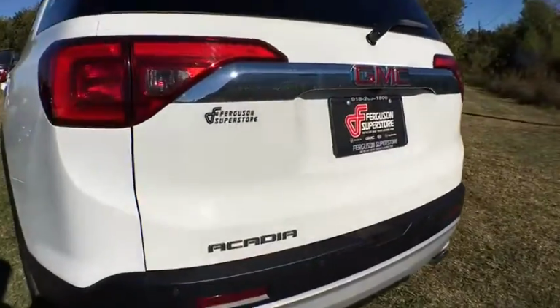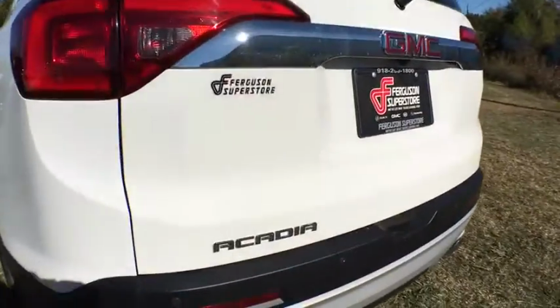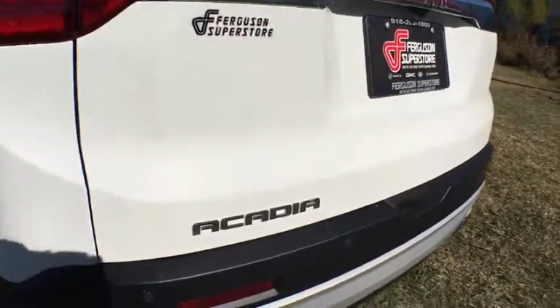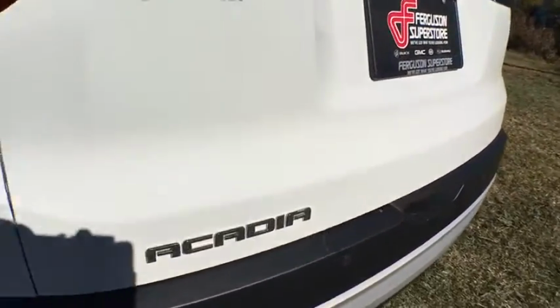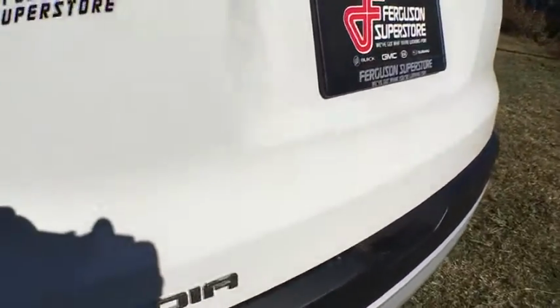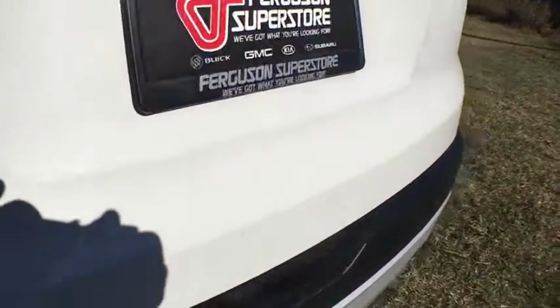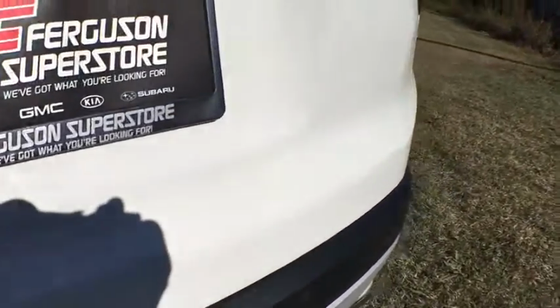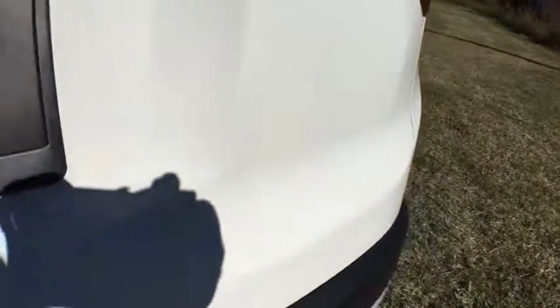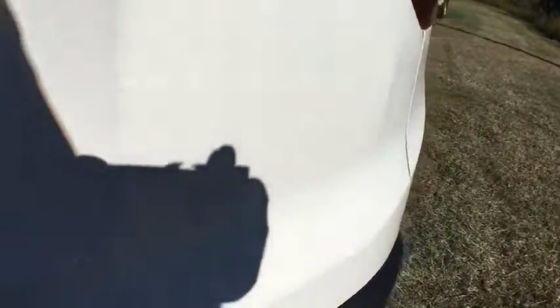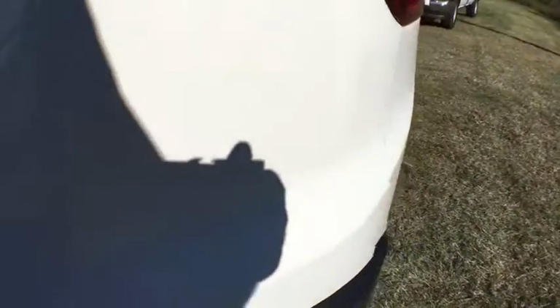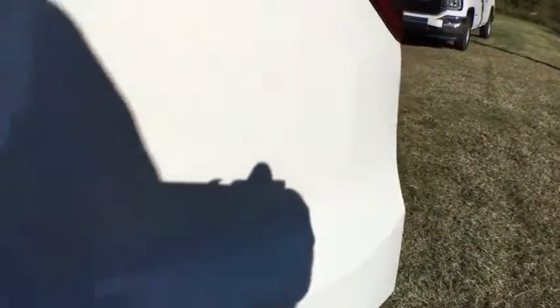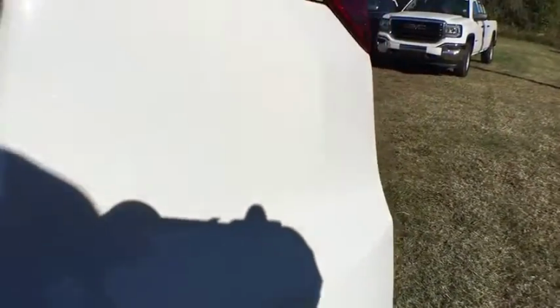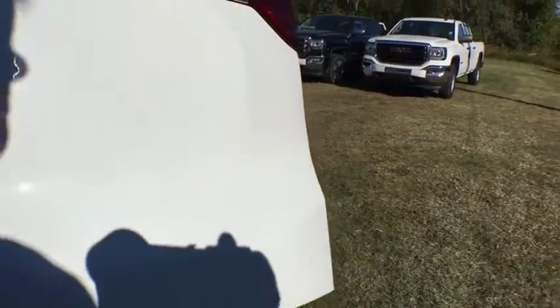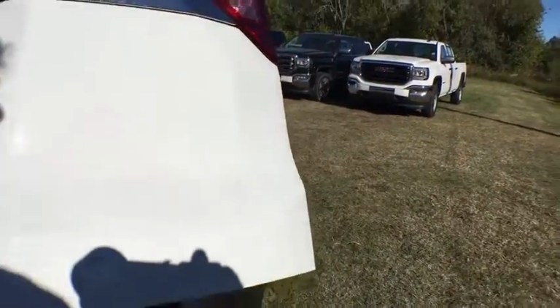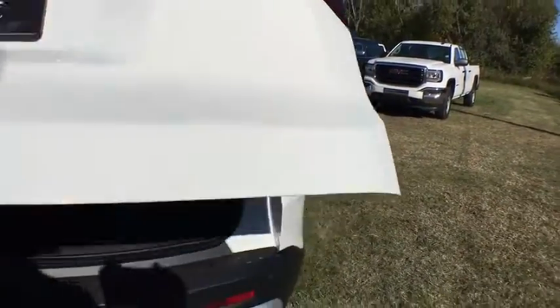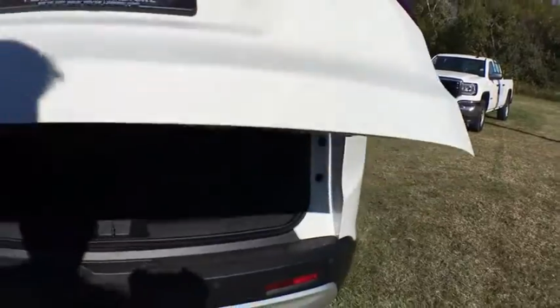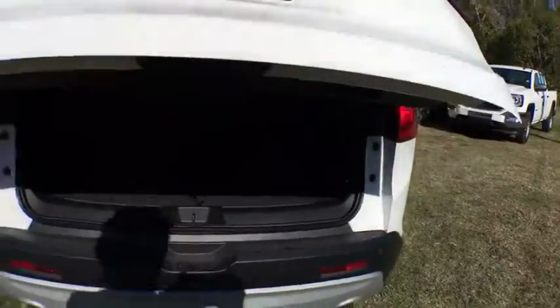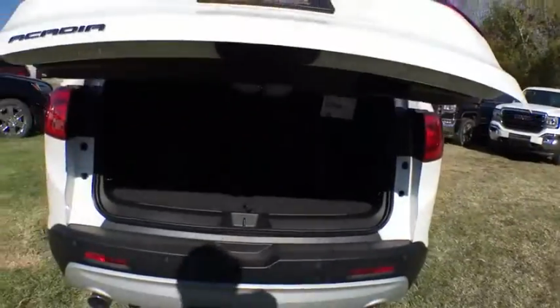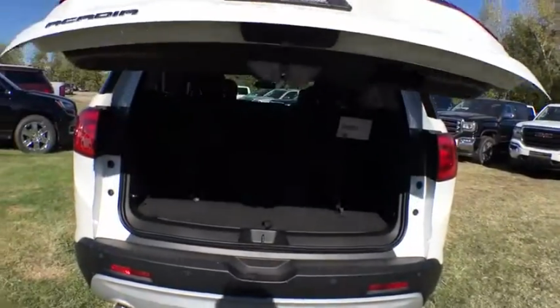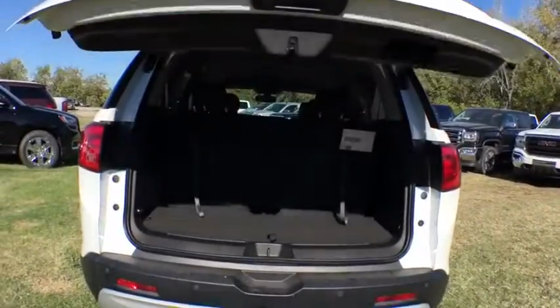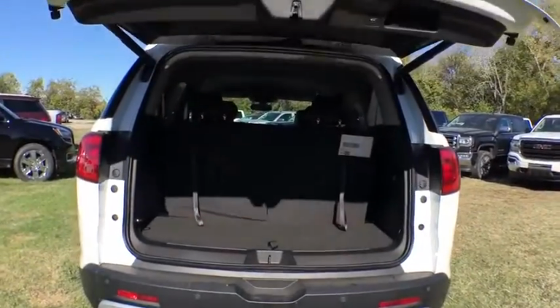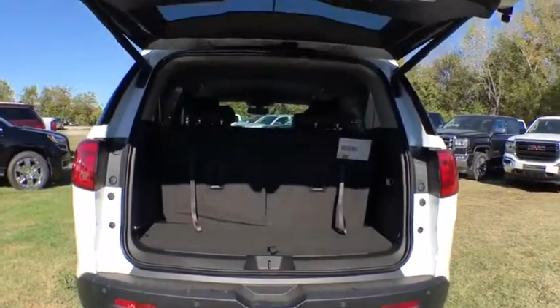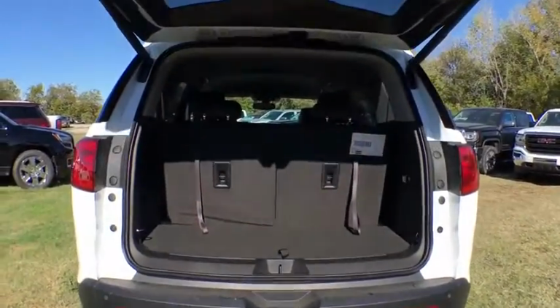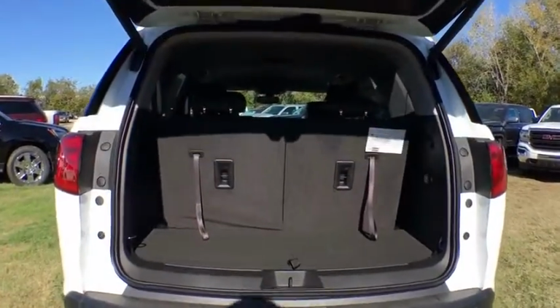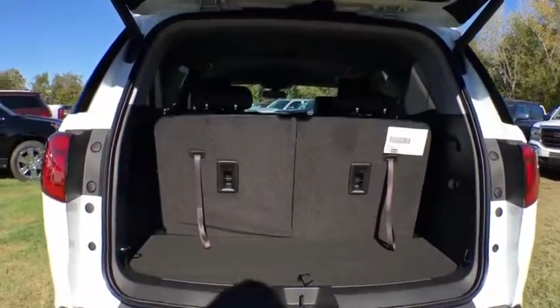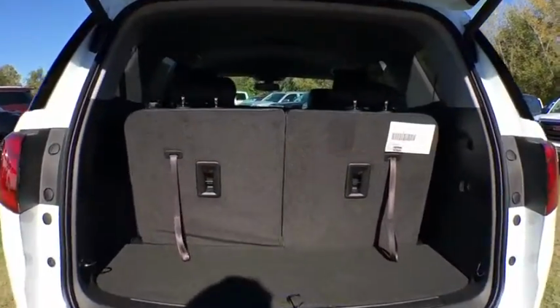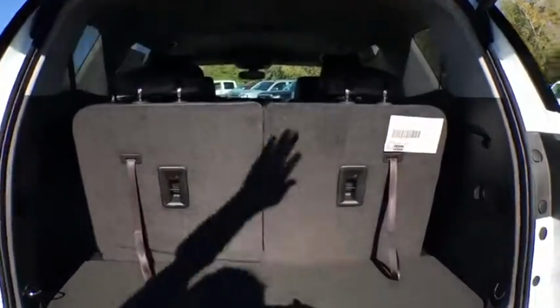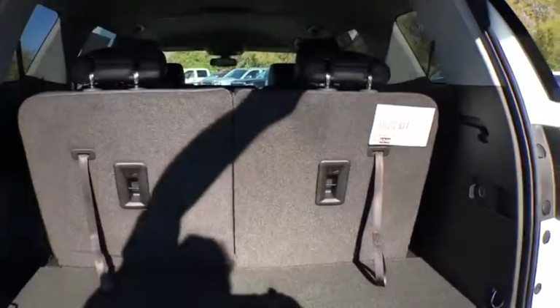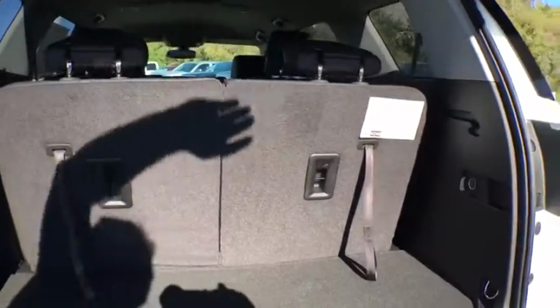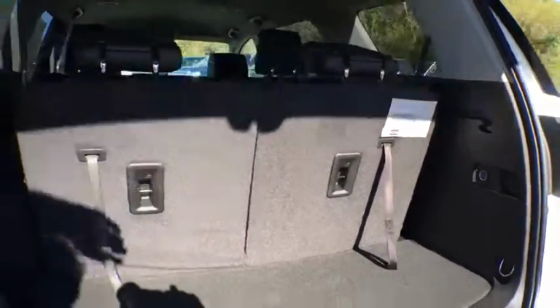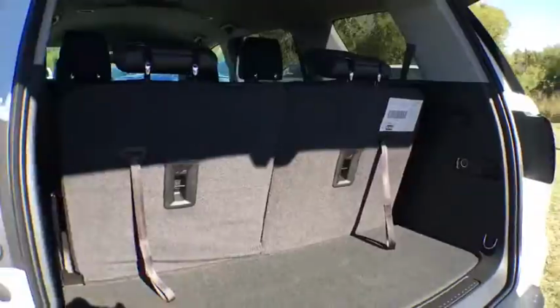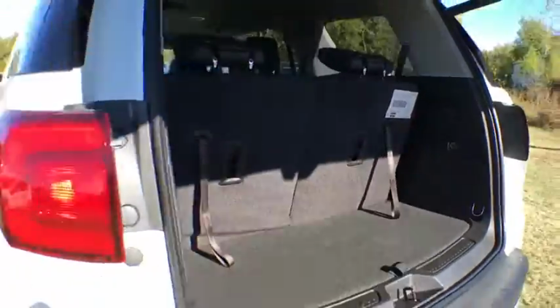Remote engine start. Keyless entry. Steering wheel audio controls. Power liftgate. Lane departure warning. Anti-lock braking system. Power passenger seat. Backup camera.